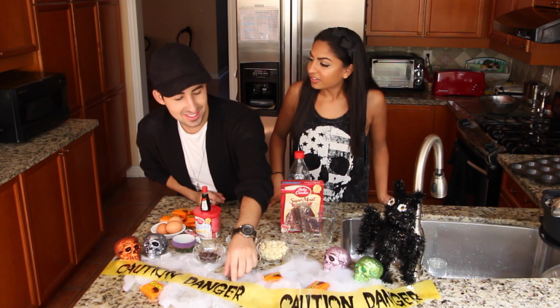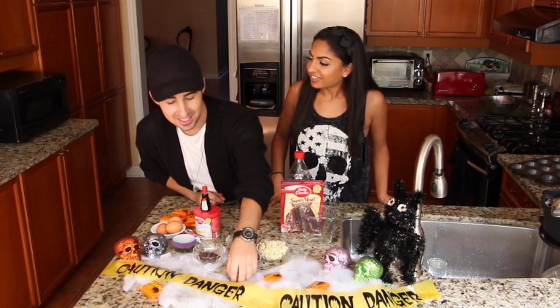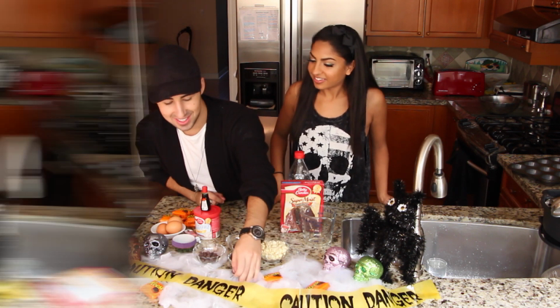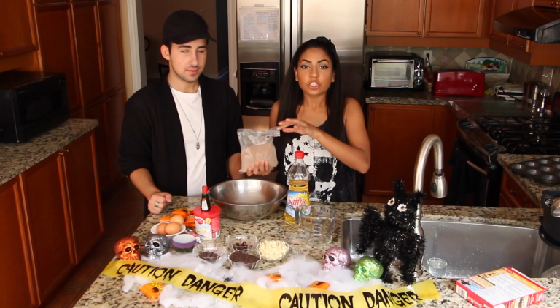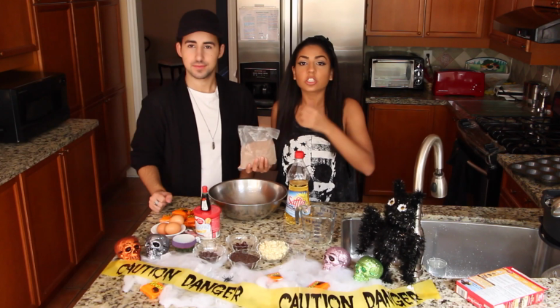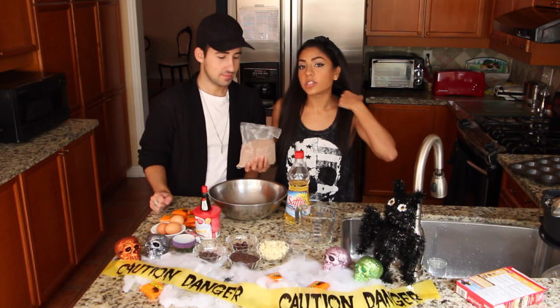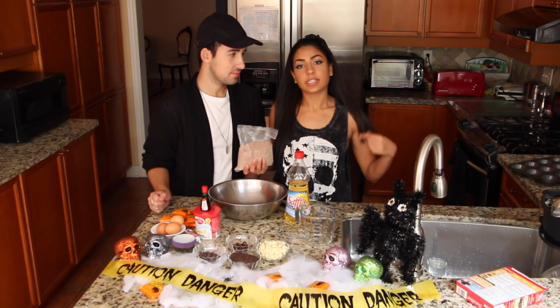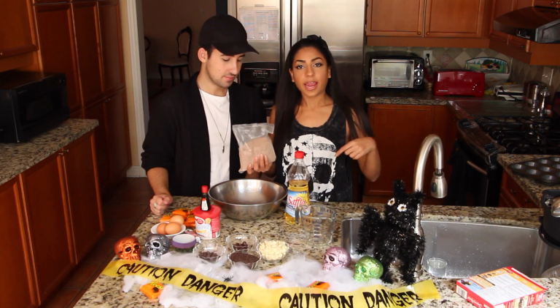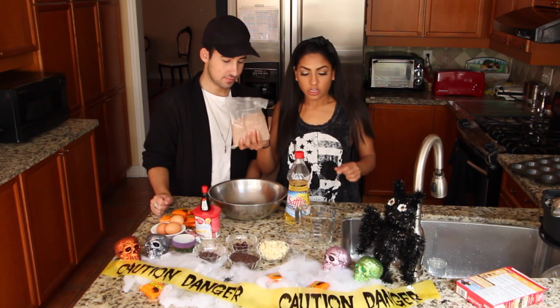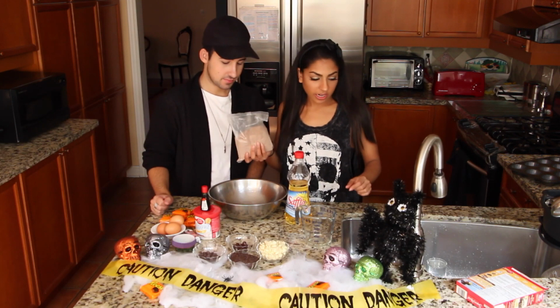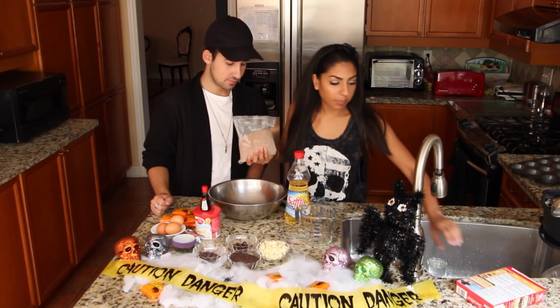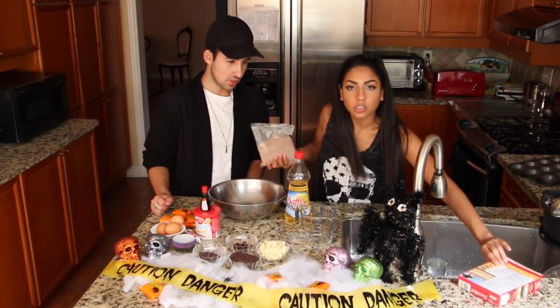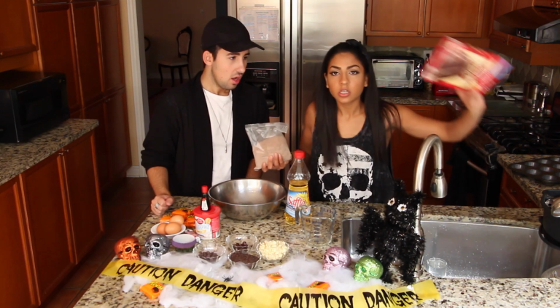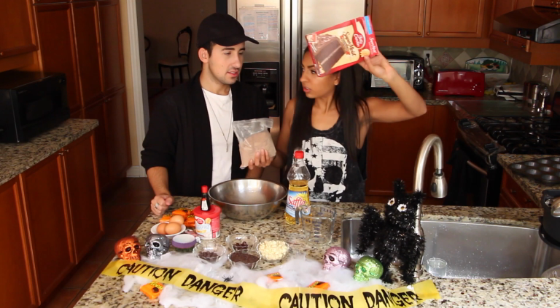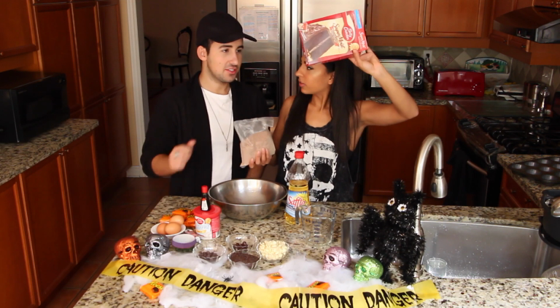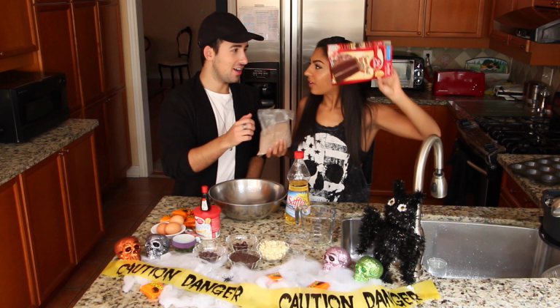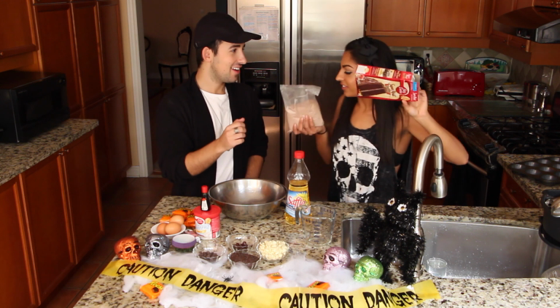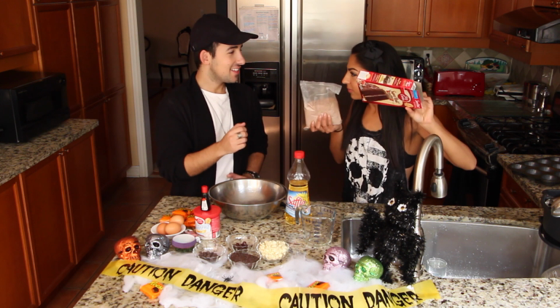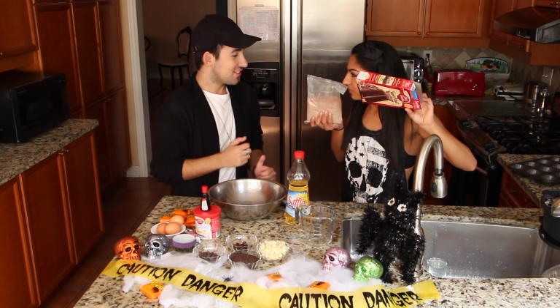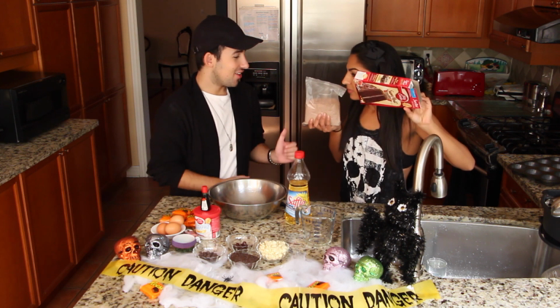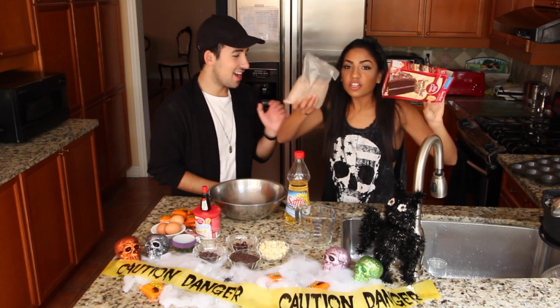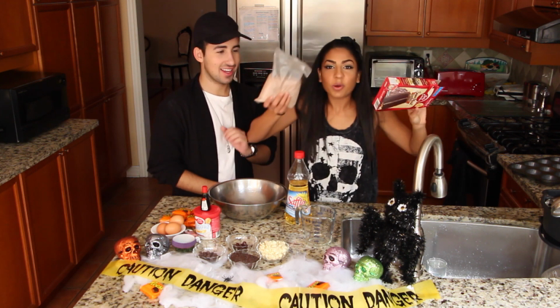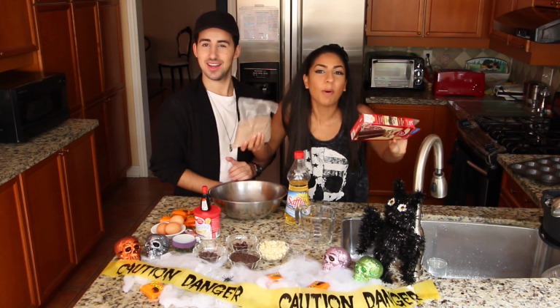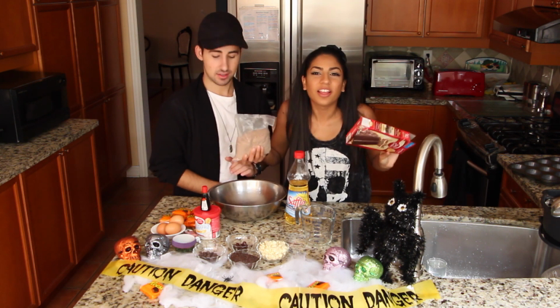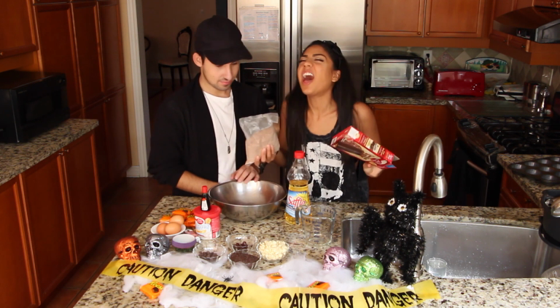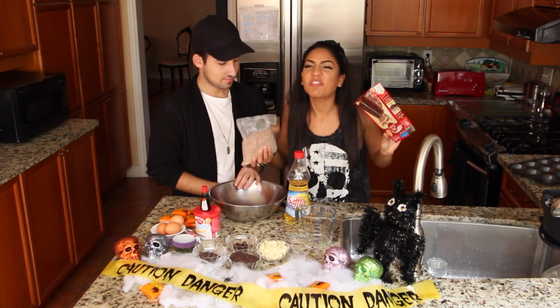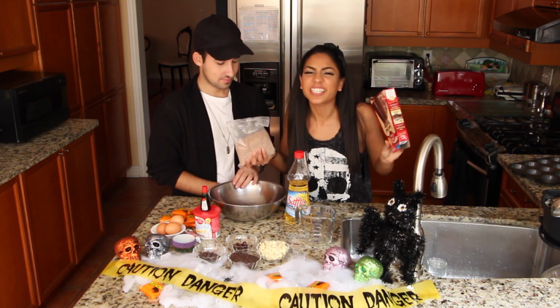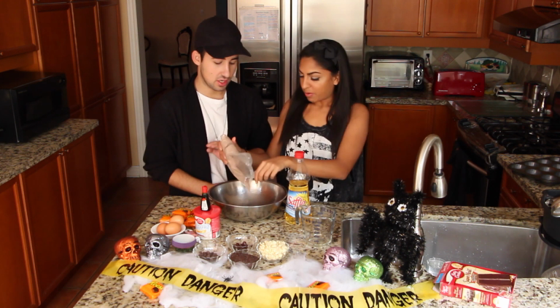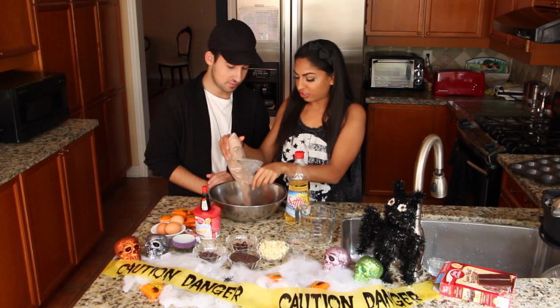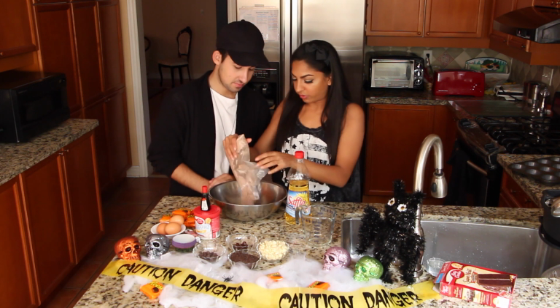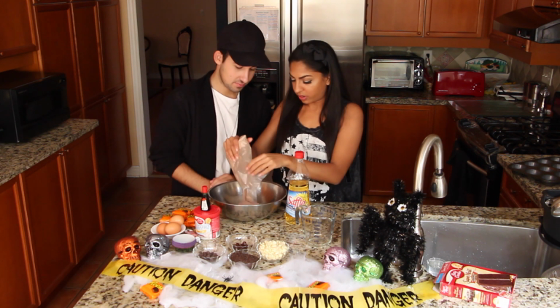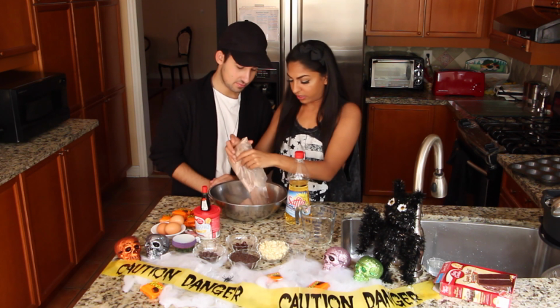This is the world's easiest cupcake. I took it out of the box. It smells so good — how good is it, mom? It smells so good. And you just put it in a bowl. Efficiency. My kids are screwed. I don't know how to cook anything.